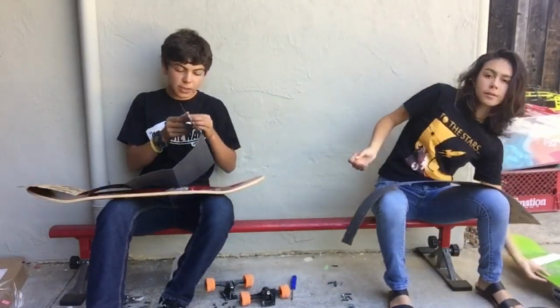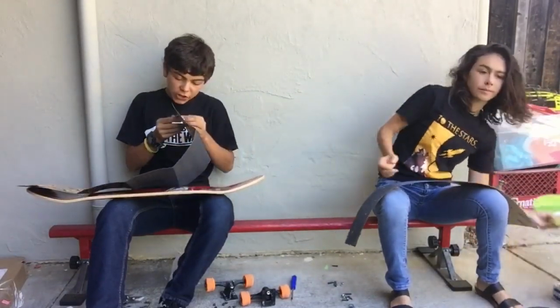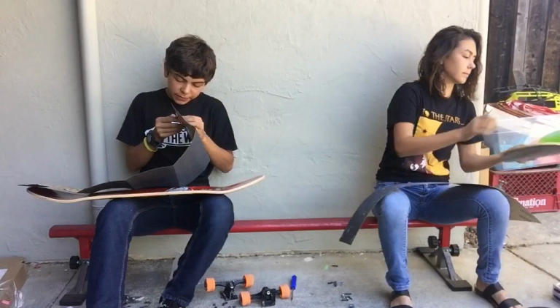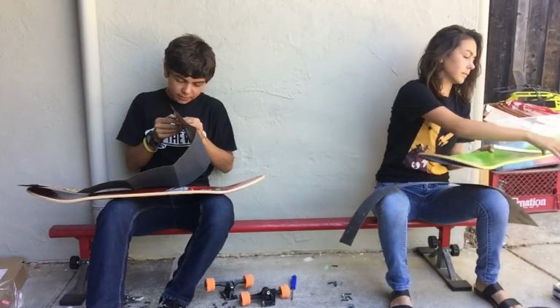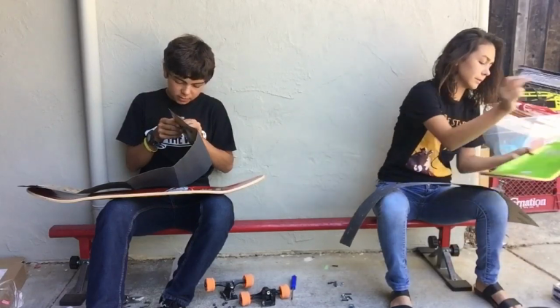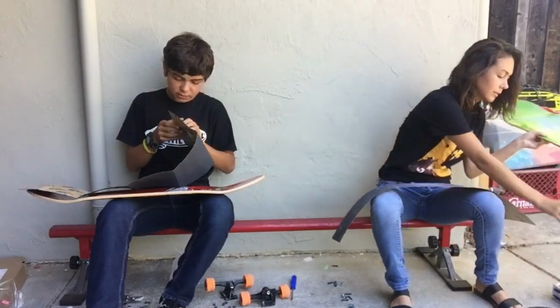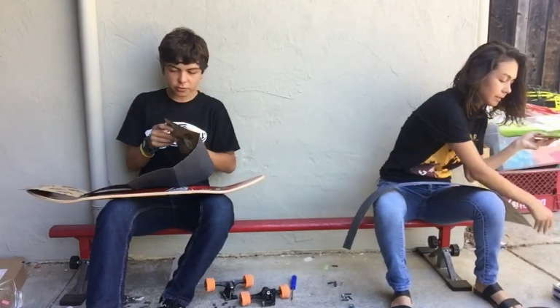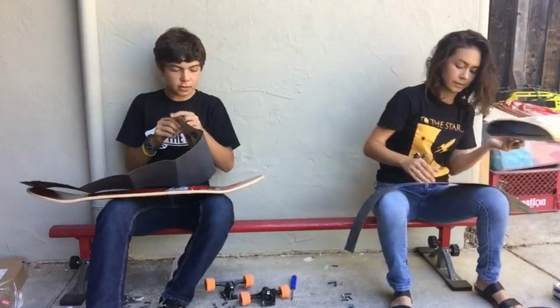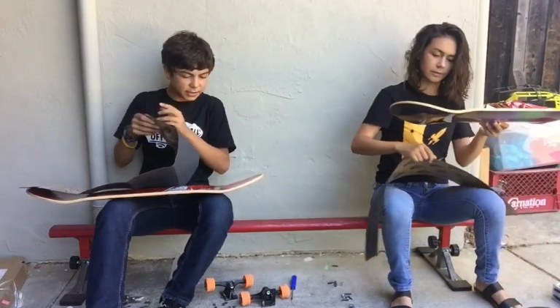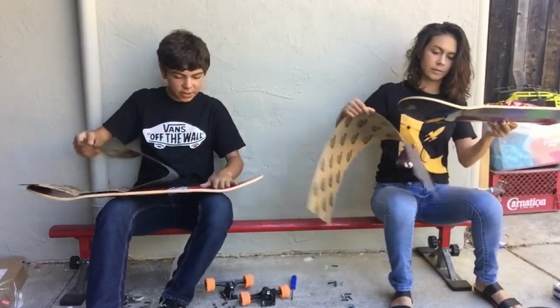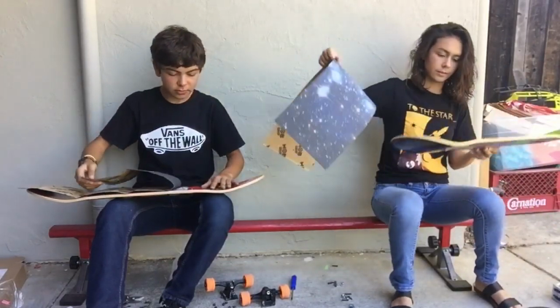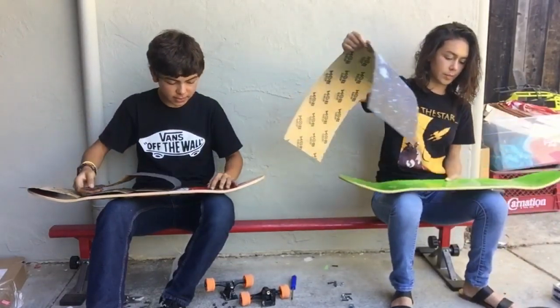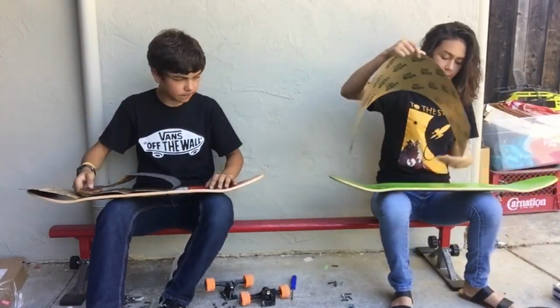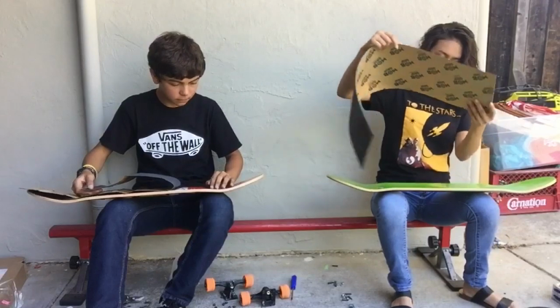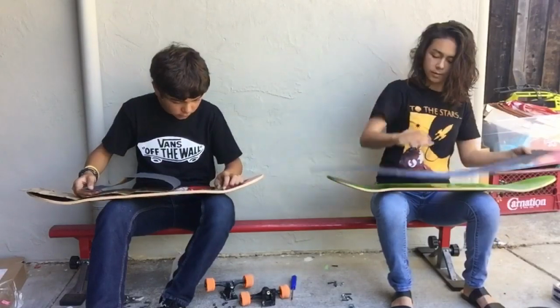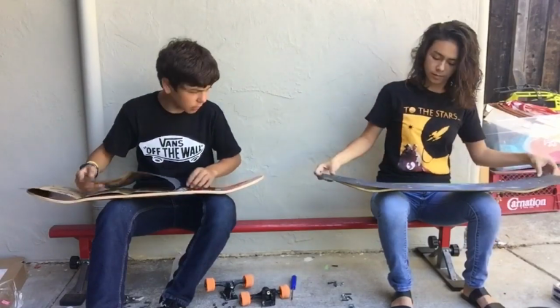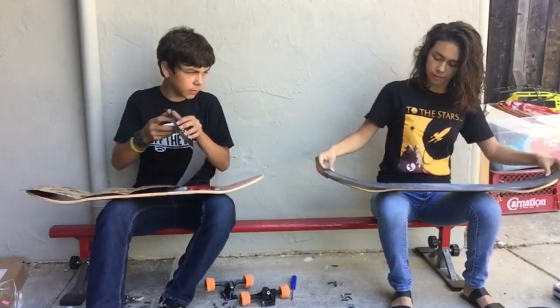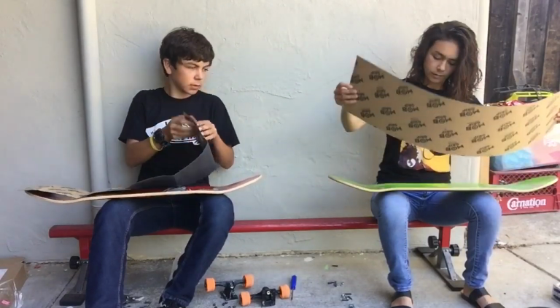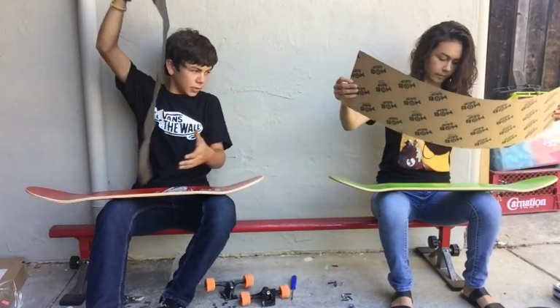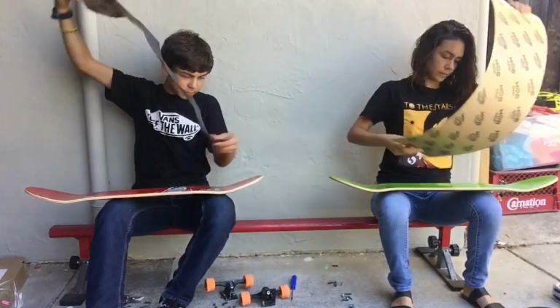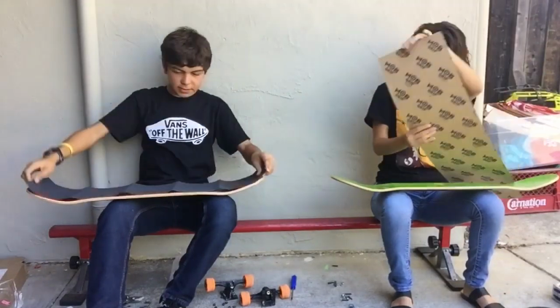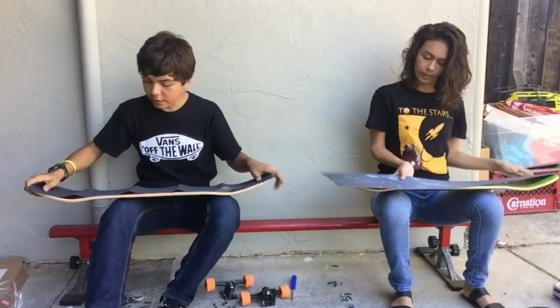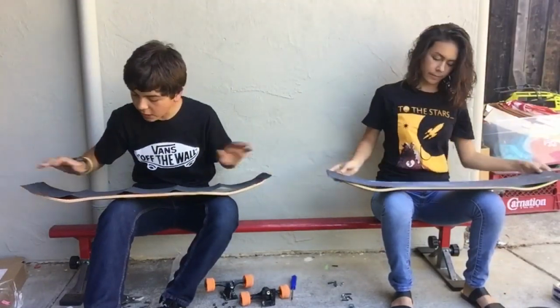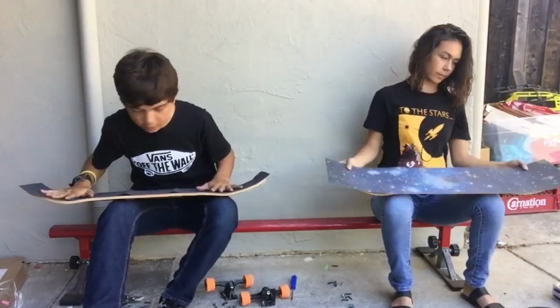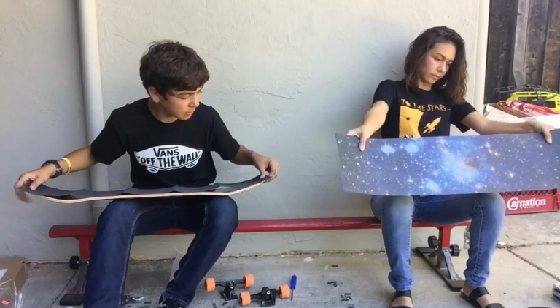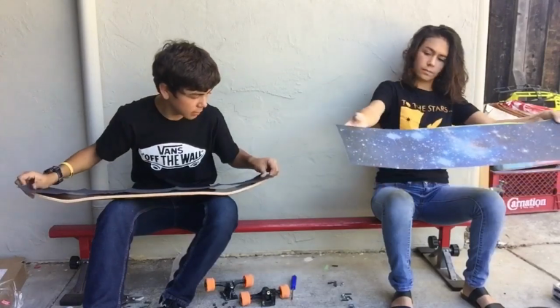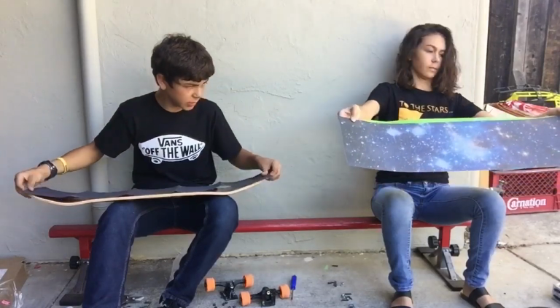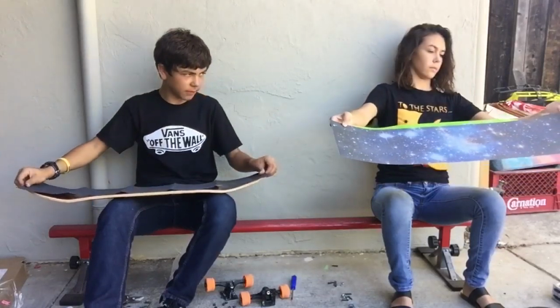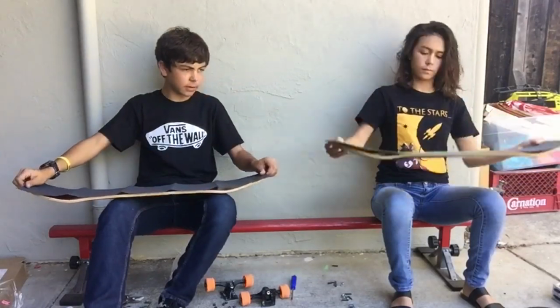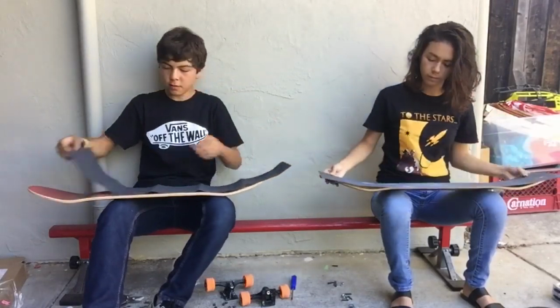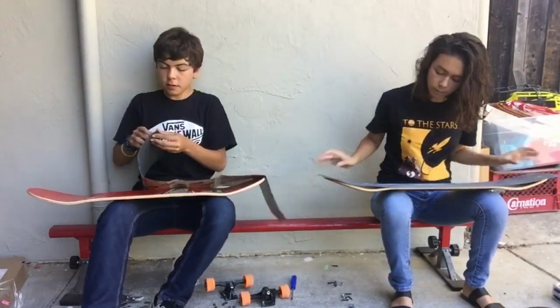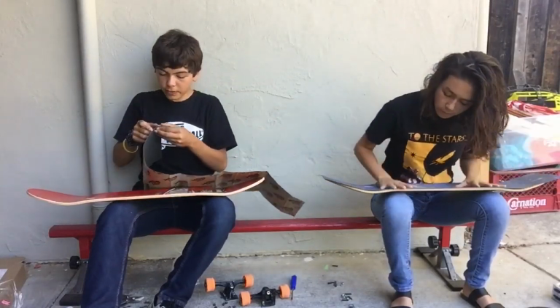Have you ever gripped a board? It's gonna be a learning experience — I'm gonna teach her through it. It's easier than it looks. Get your grip, it's nice to just lay it on top, make sure you get the feel for it, then peel it.